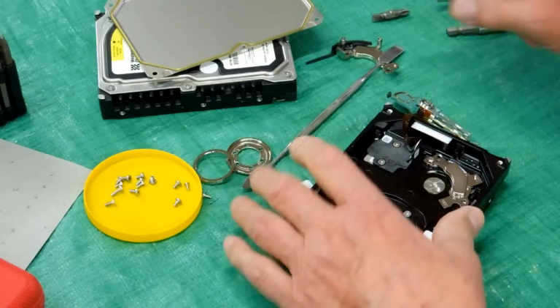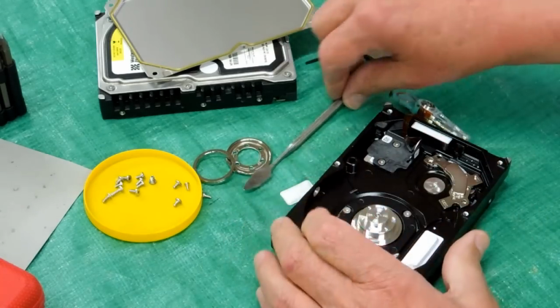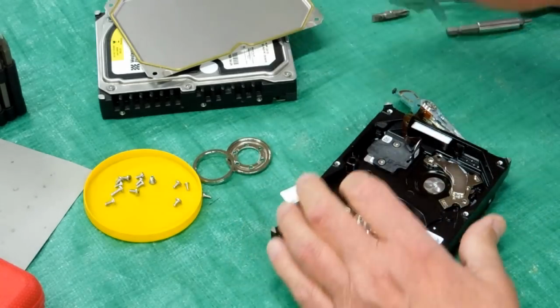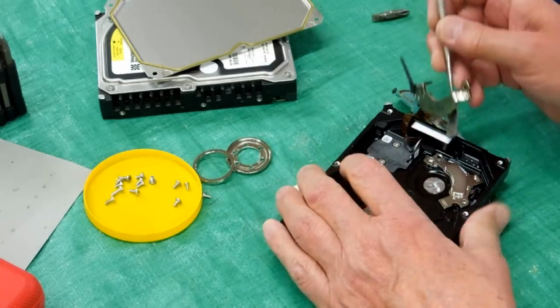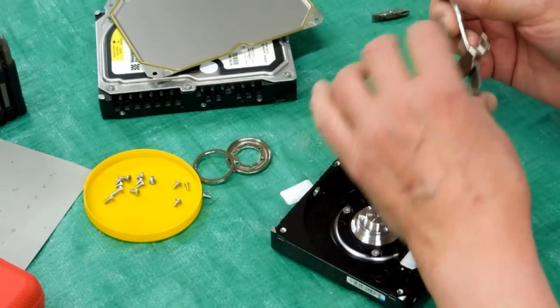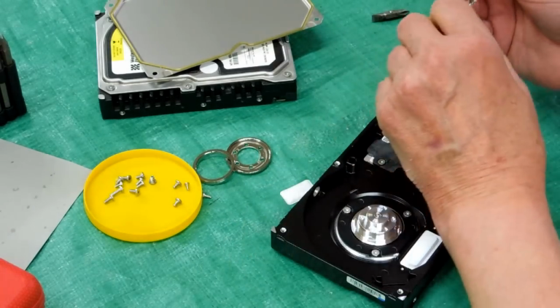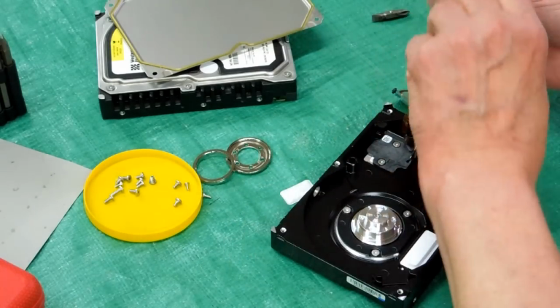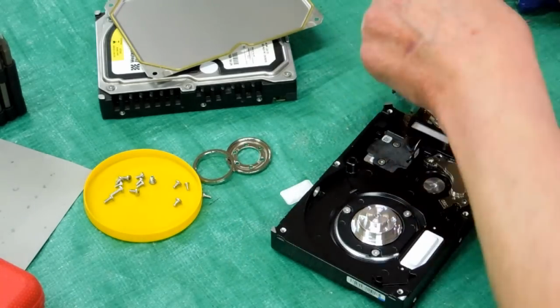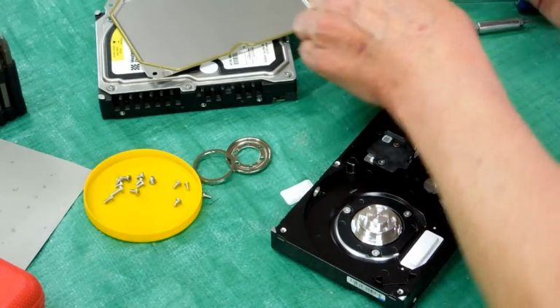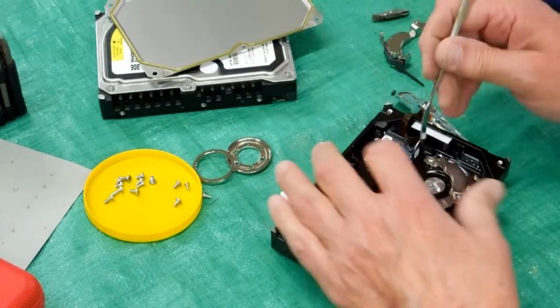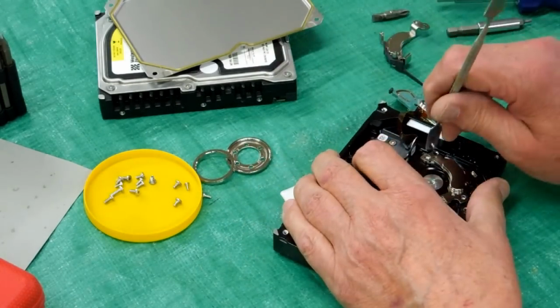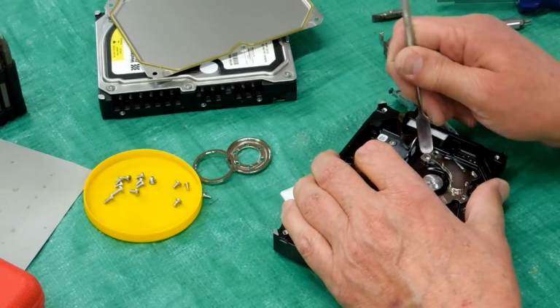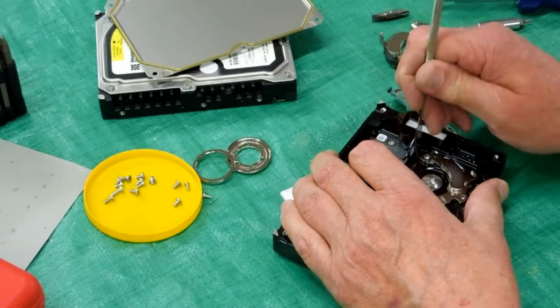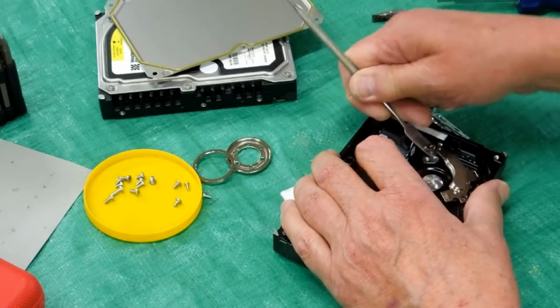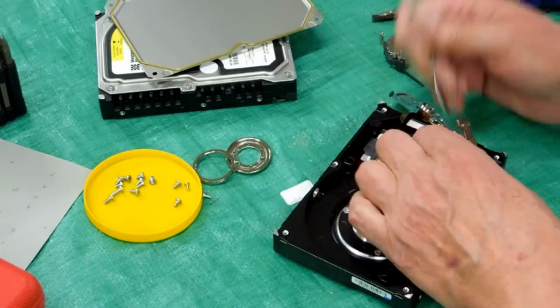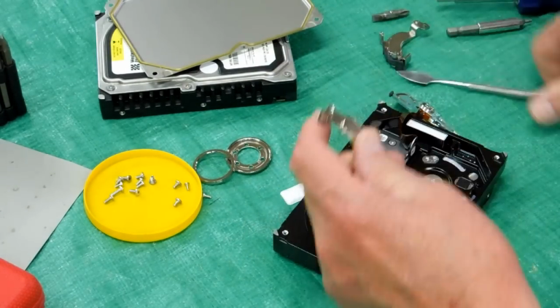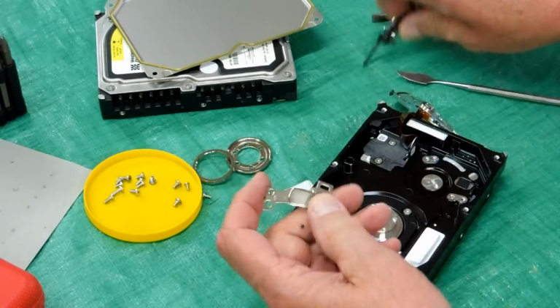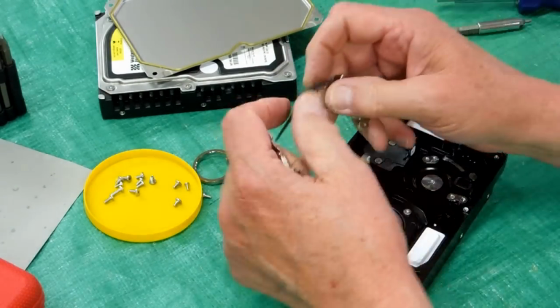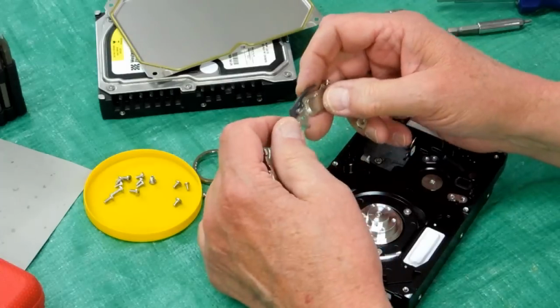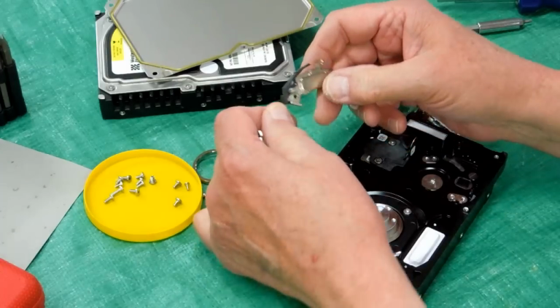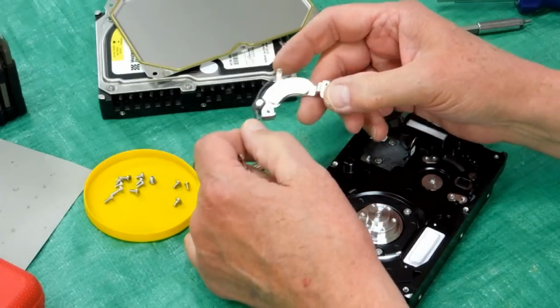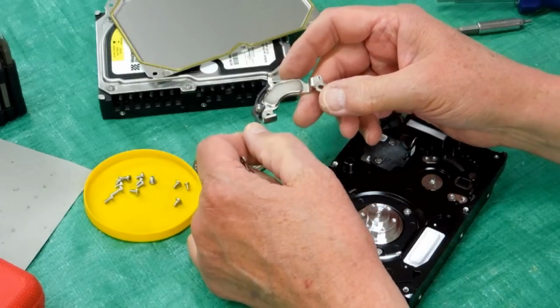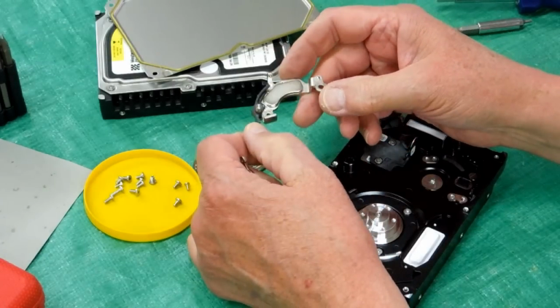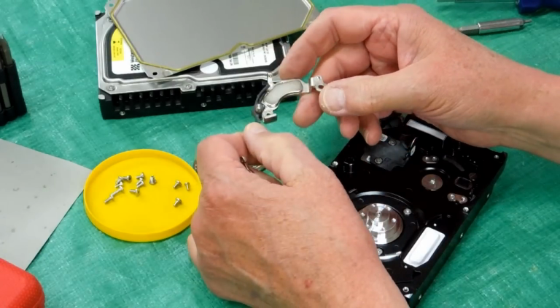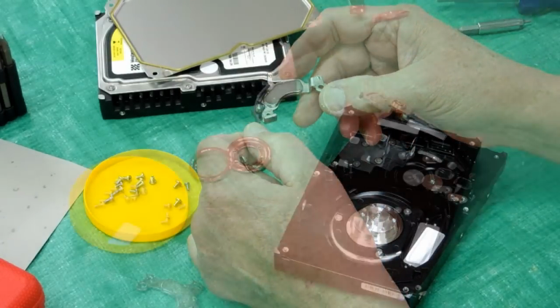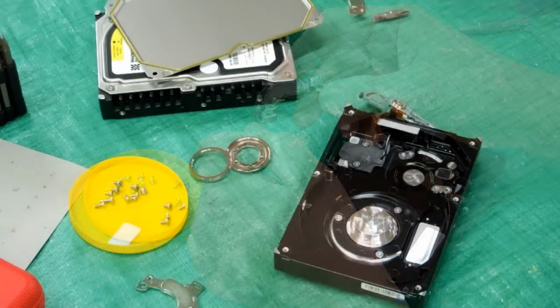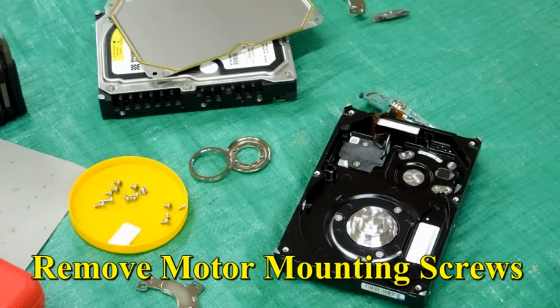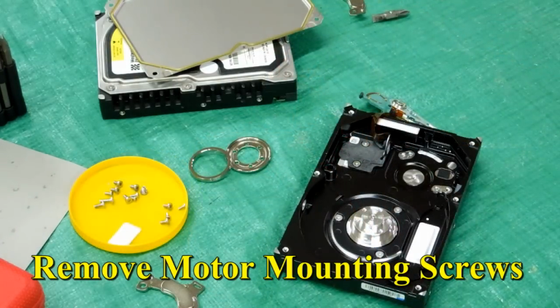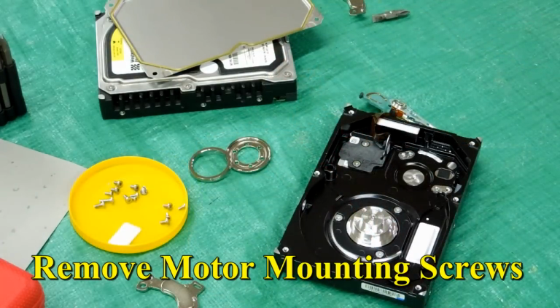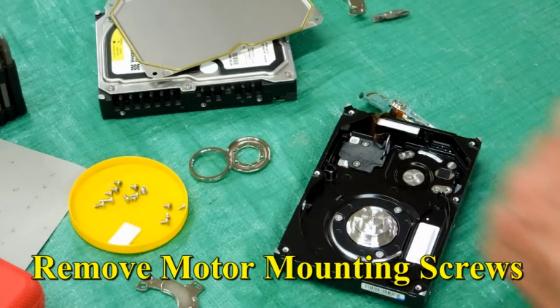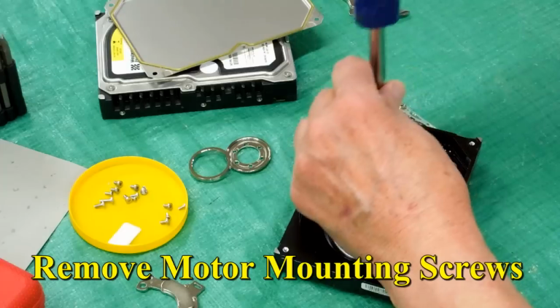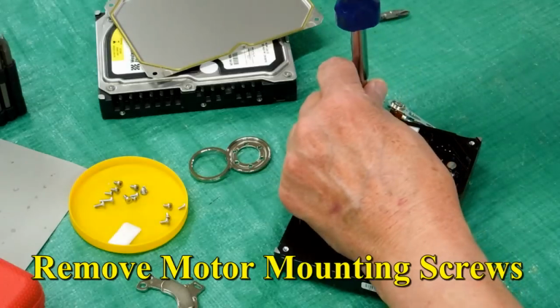Probably not a good idea to wear a good watch around these when you're doing this. Now you have the two magnets, and you can take this apart the rest of the way.